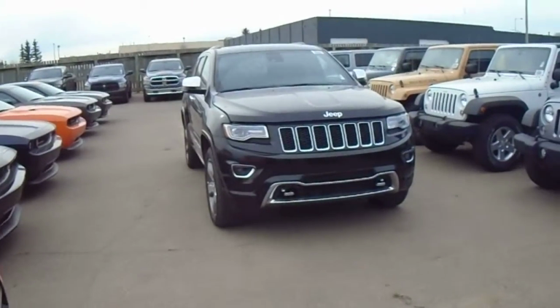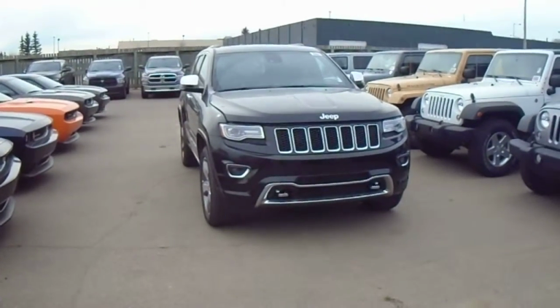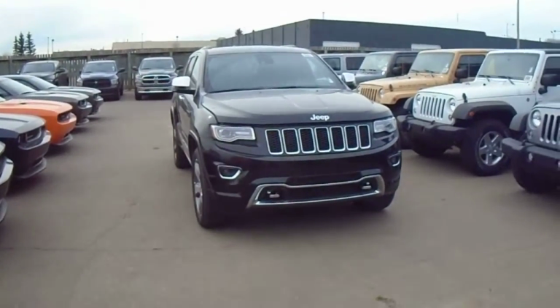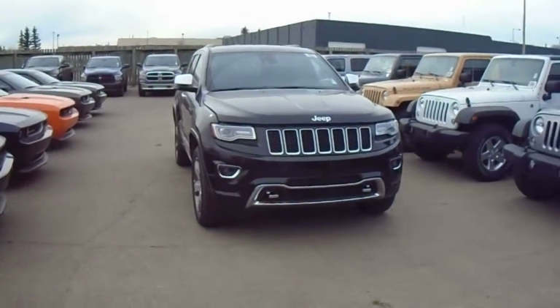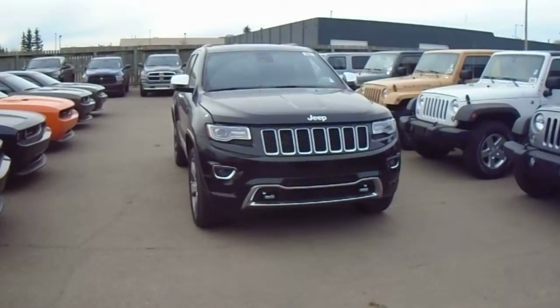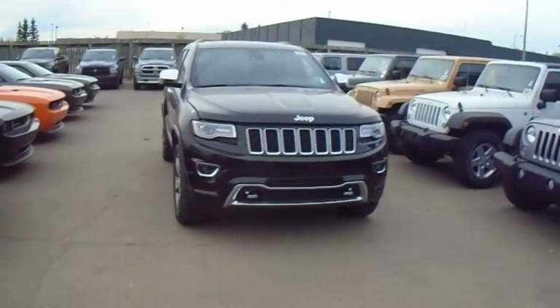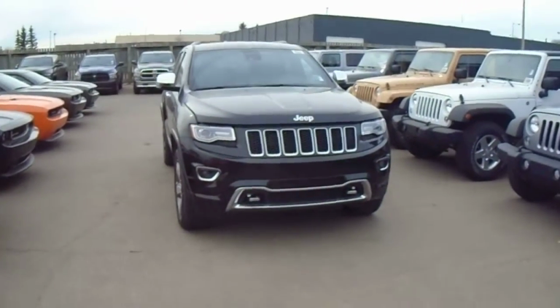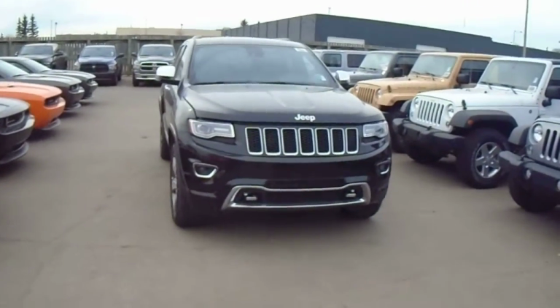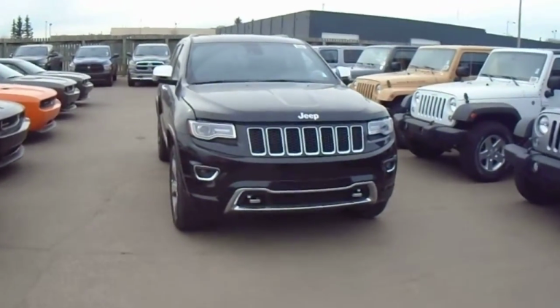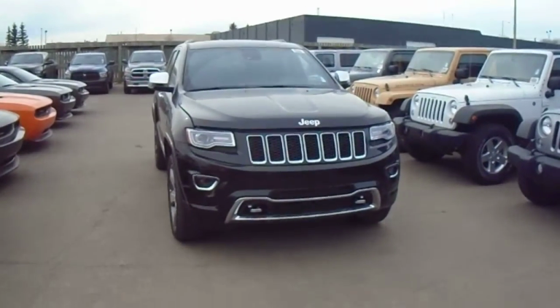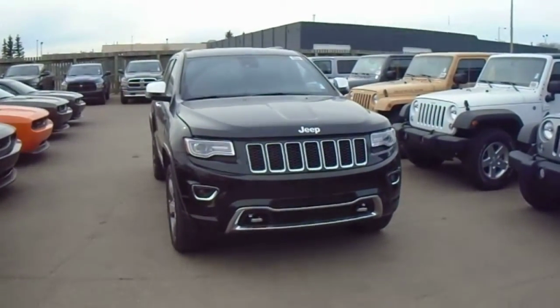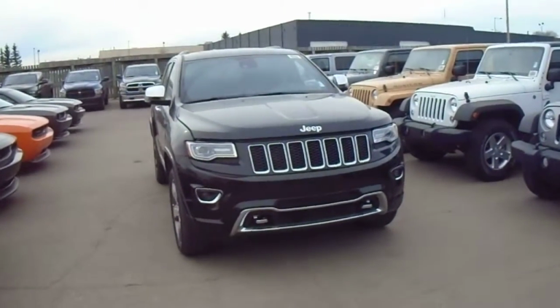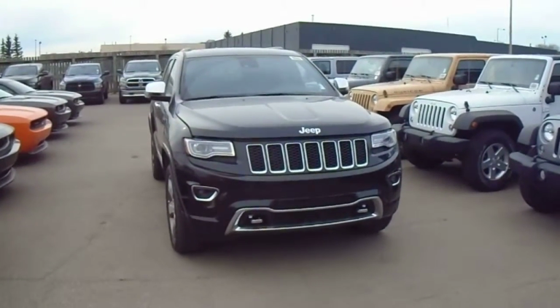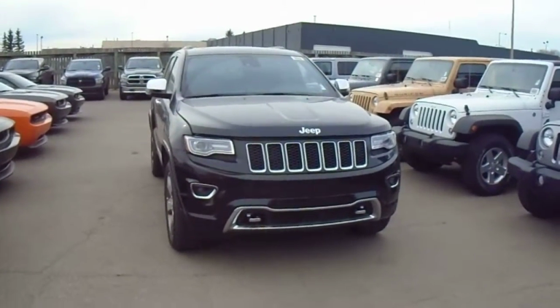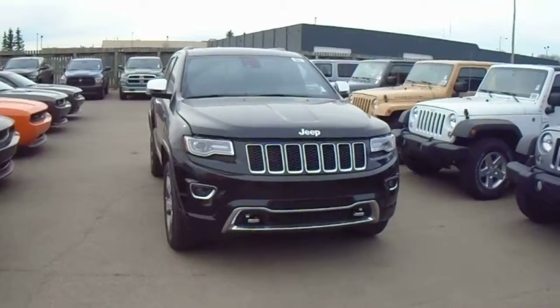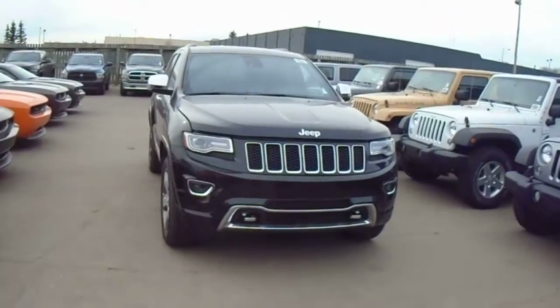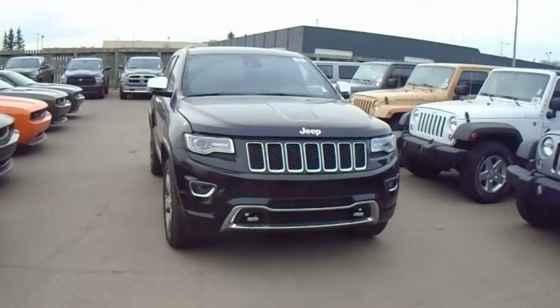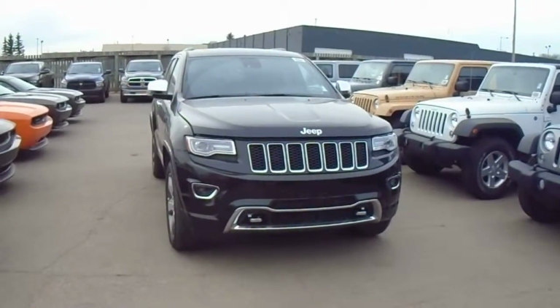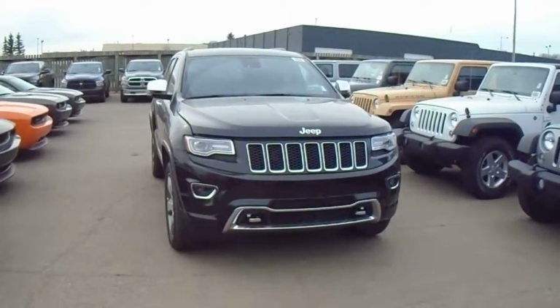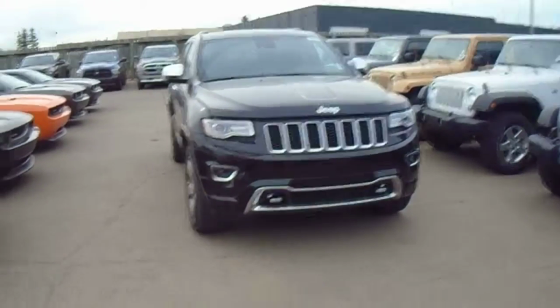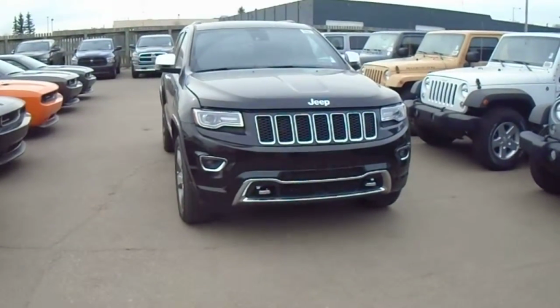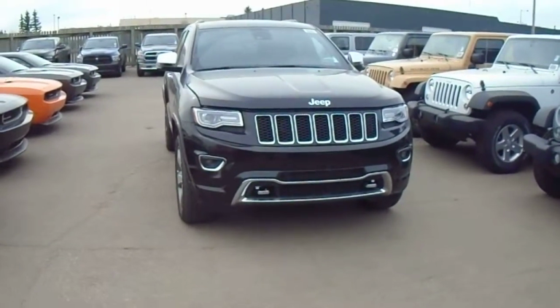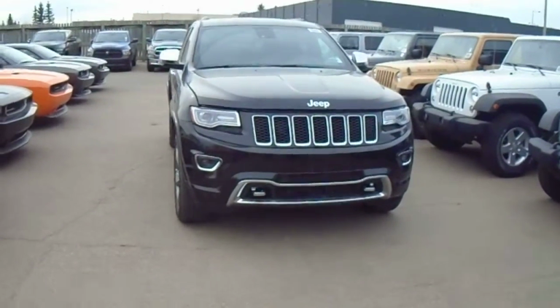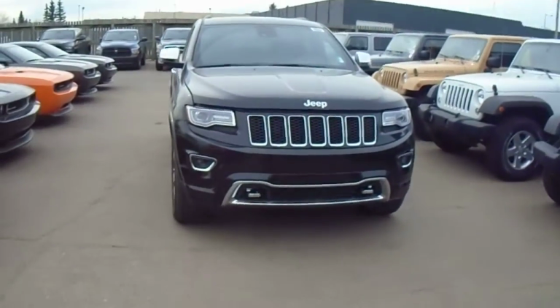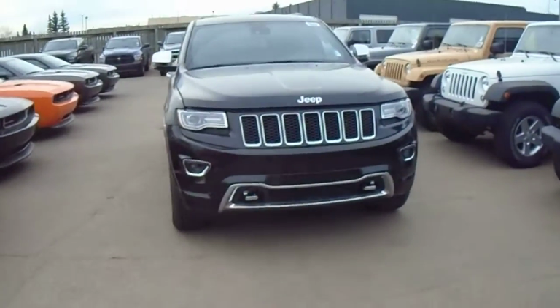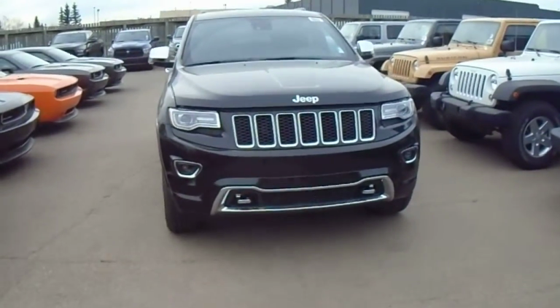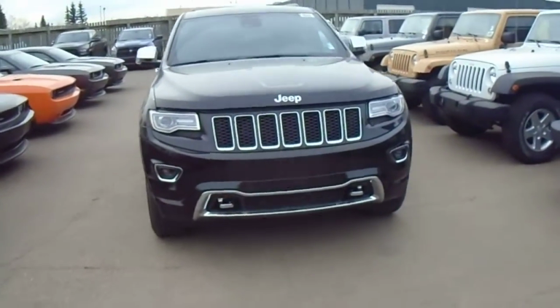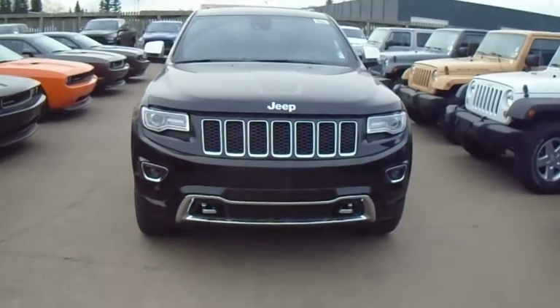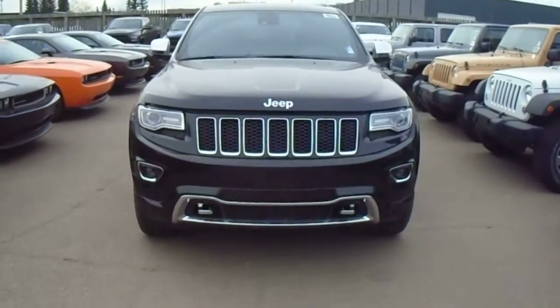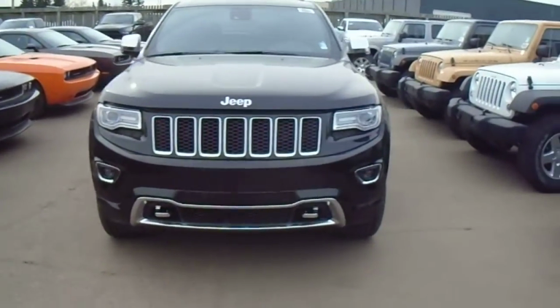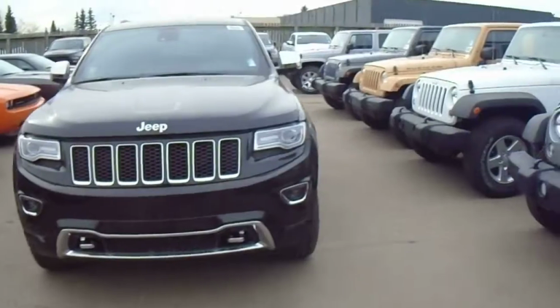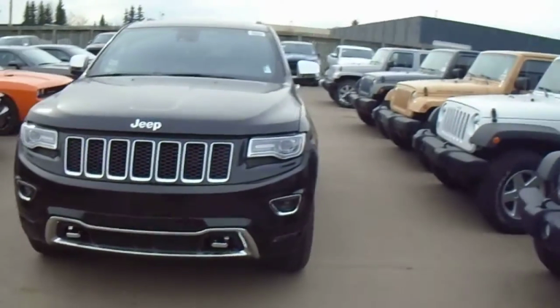Hey Justin, this is Coleman here at Londonderry Dodge. Just taking a quick look at one of our 2014 Jeep Grand Cherokee Overlands. This is one with the diesel engine and everything like that.